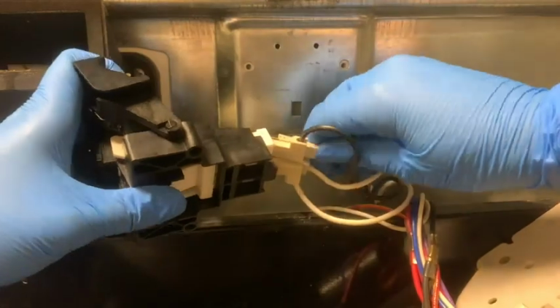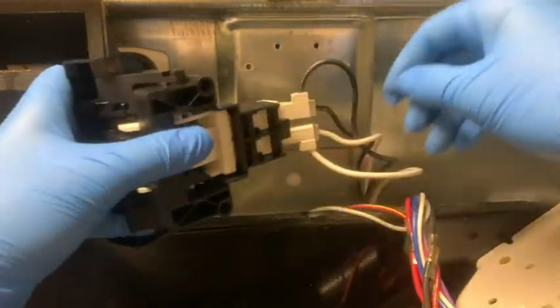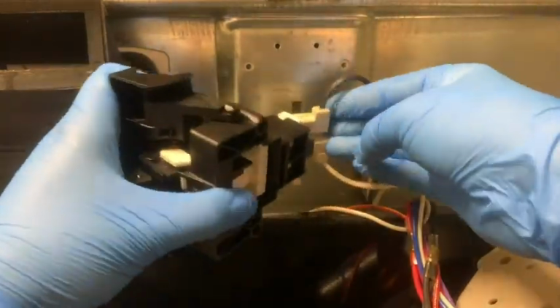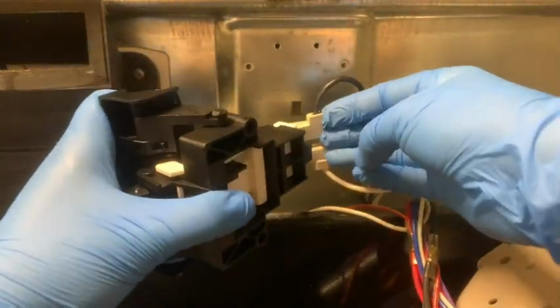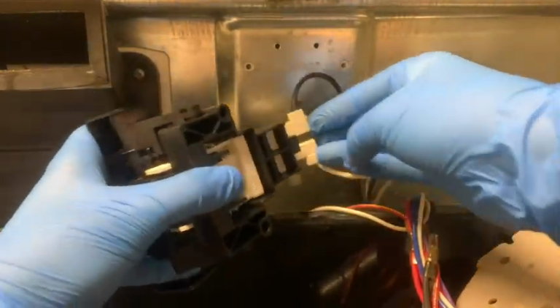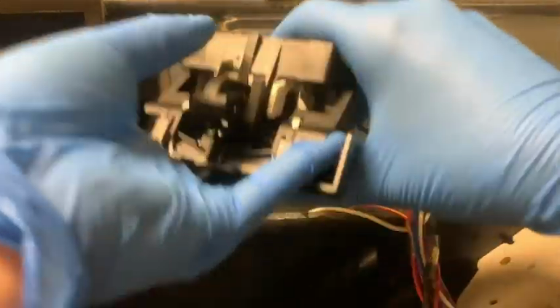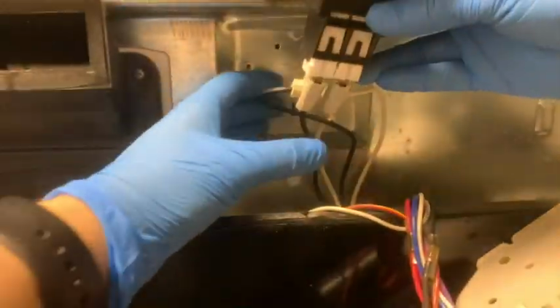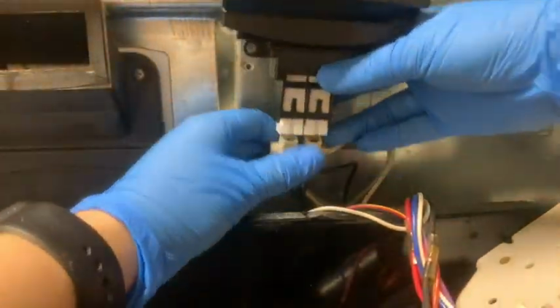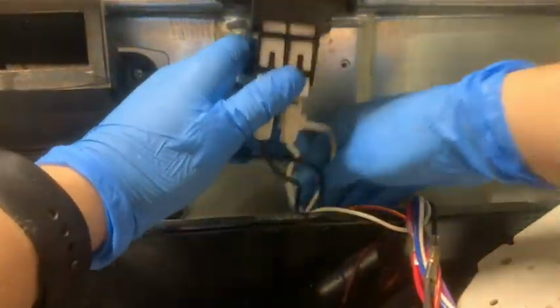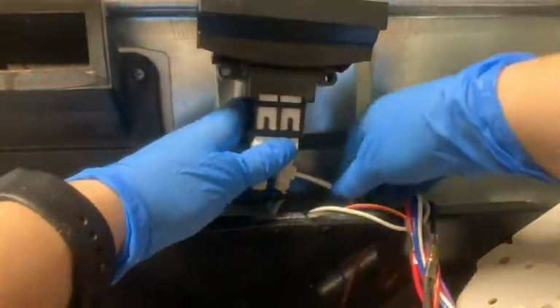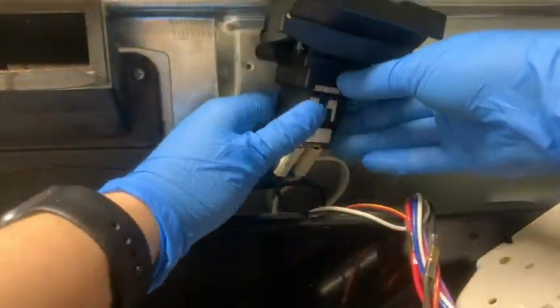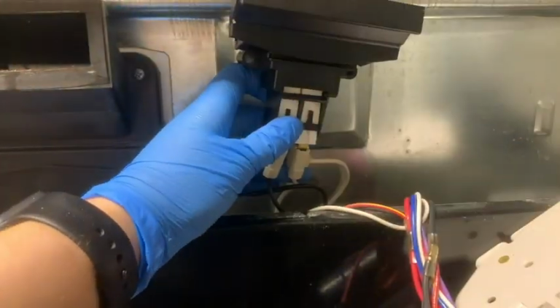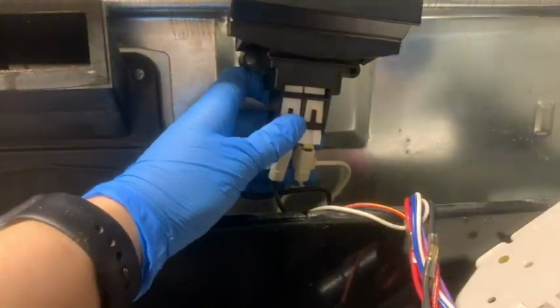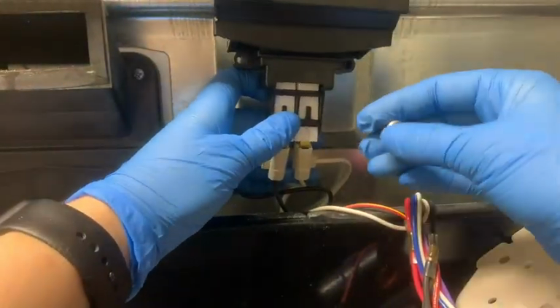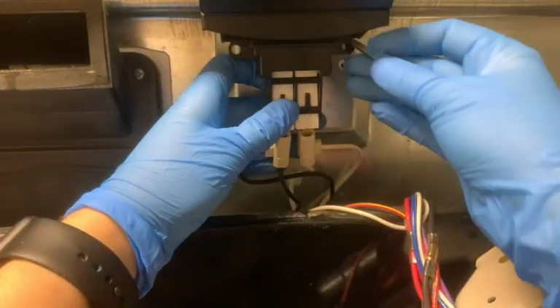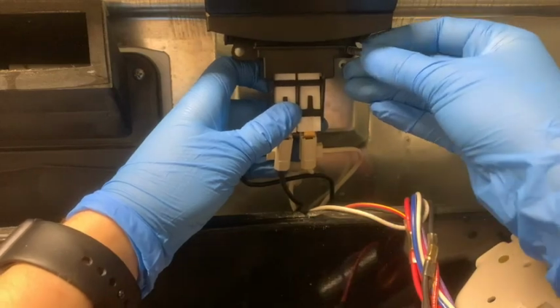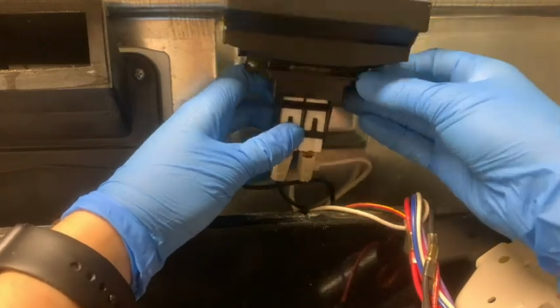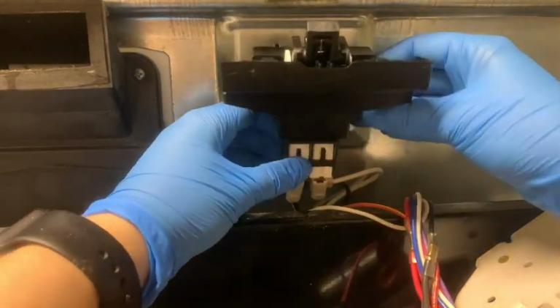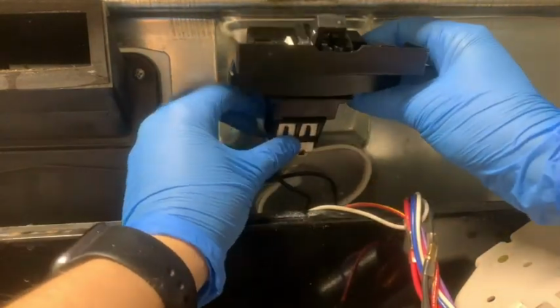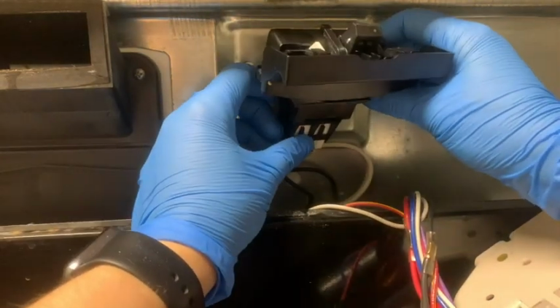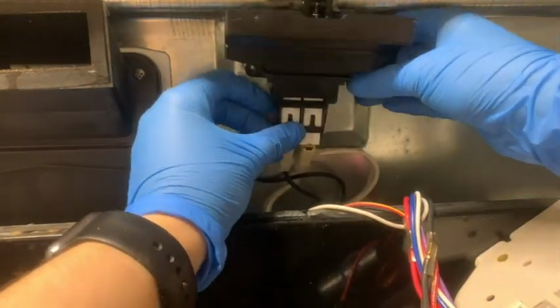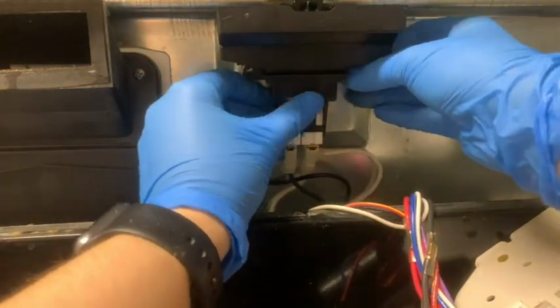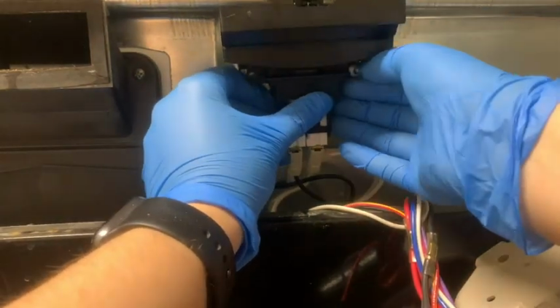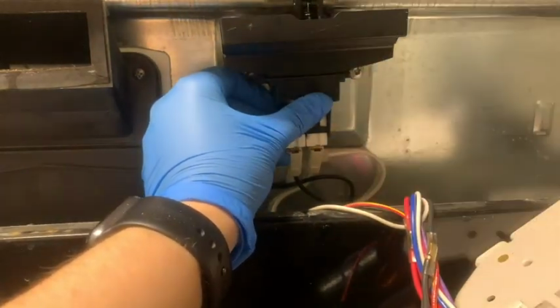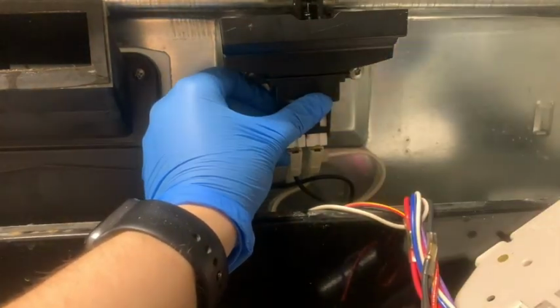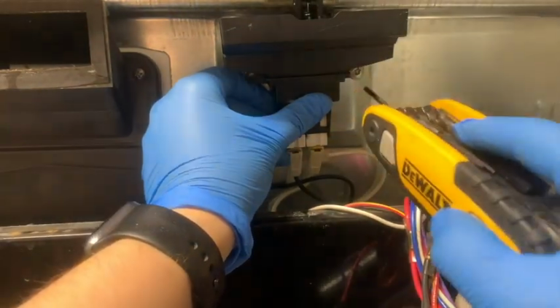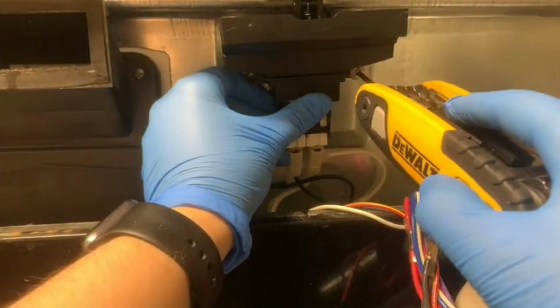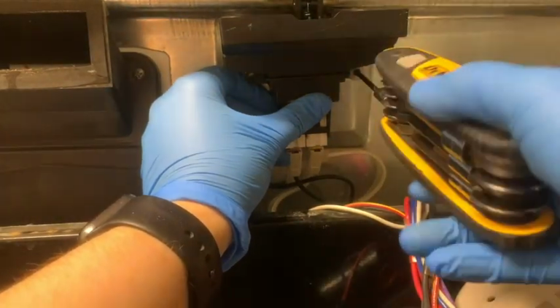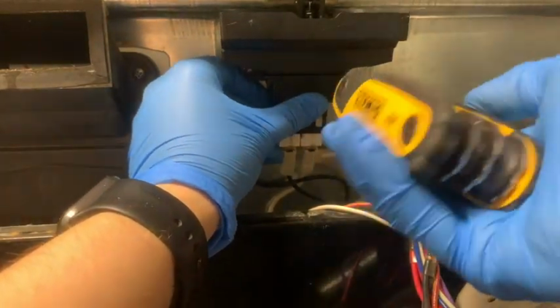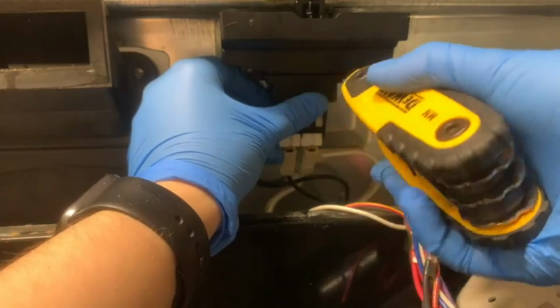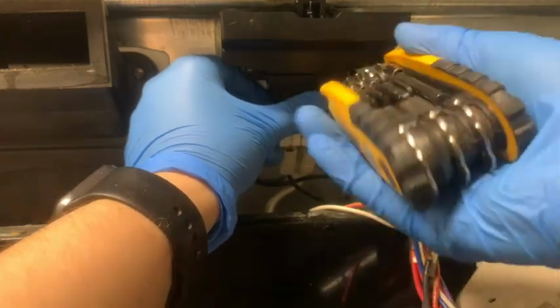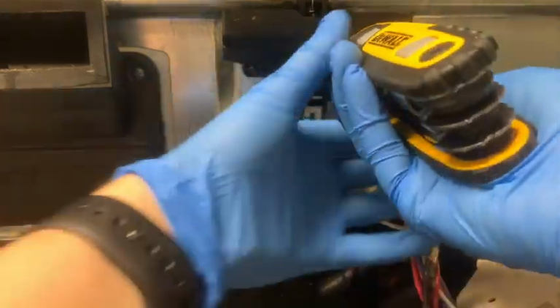Don't unplug all four because you could get them mixed up. Make sure there's a tight connection, pushing really firmly. Go ahead and put all the wires back in. Get the screw, match it up to the holes, and tighten with your allen key.